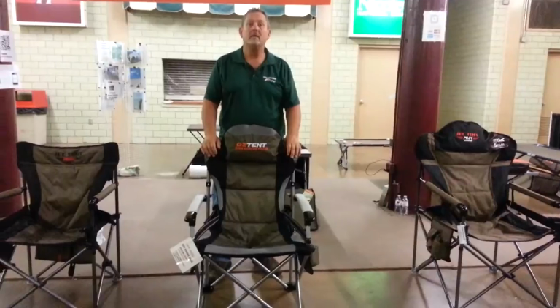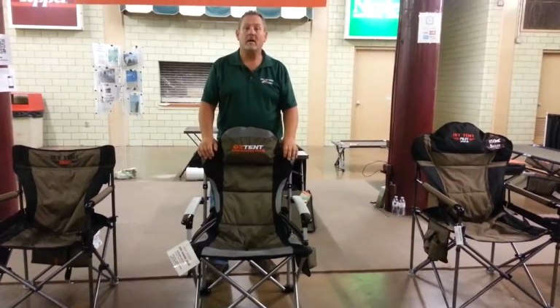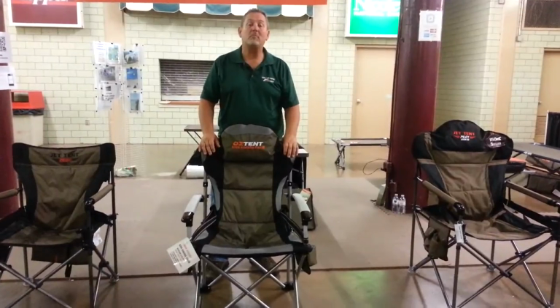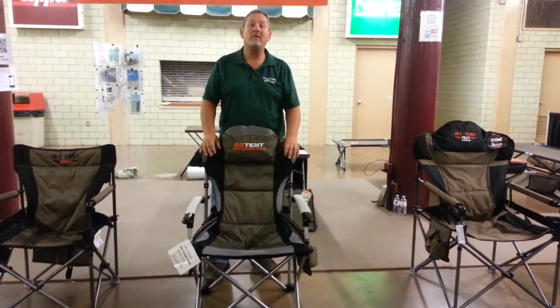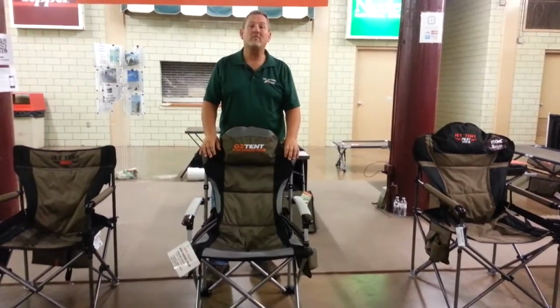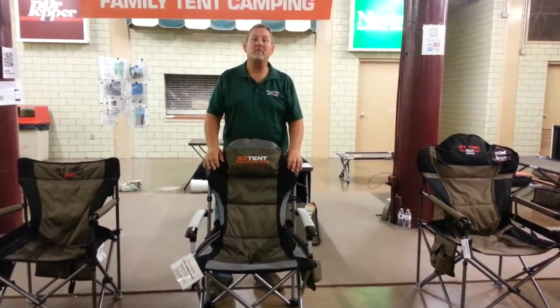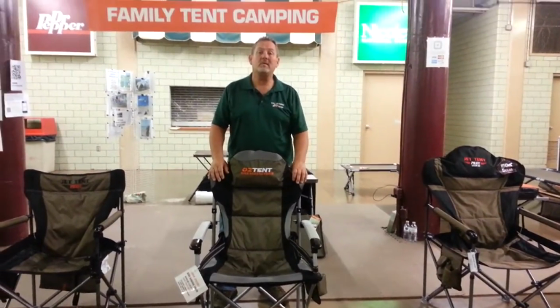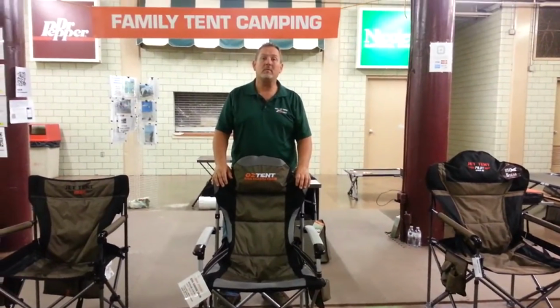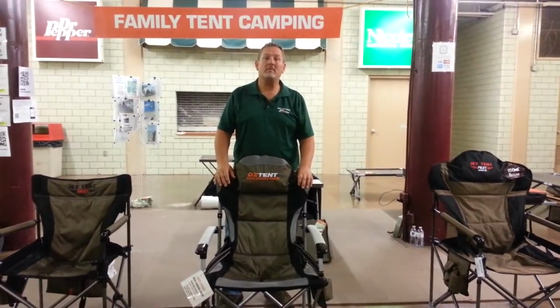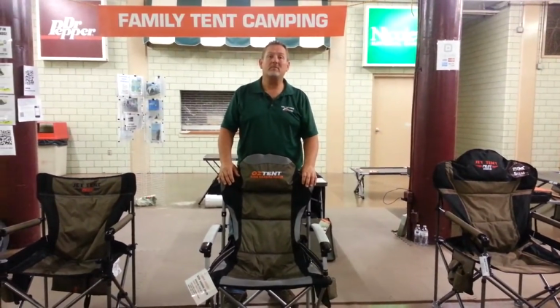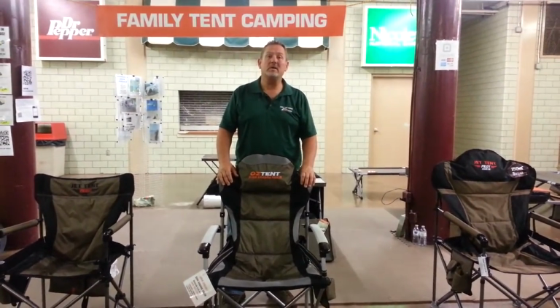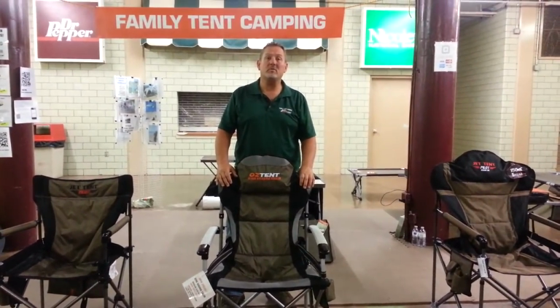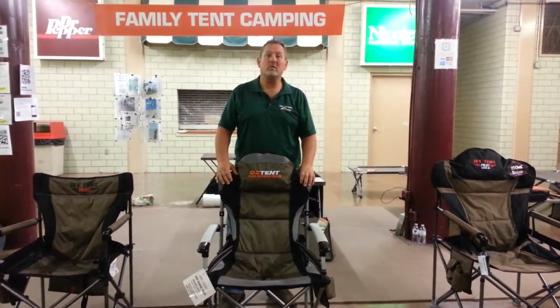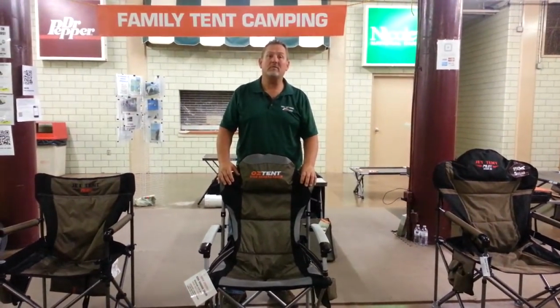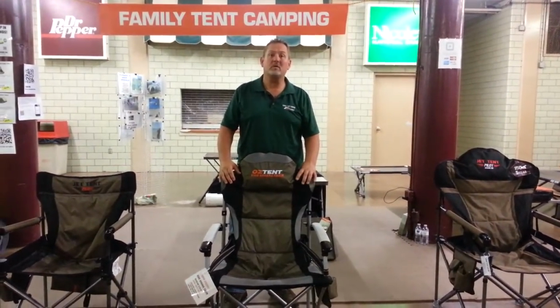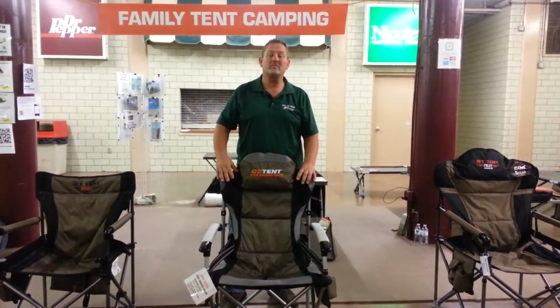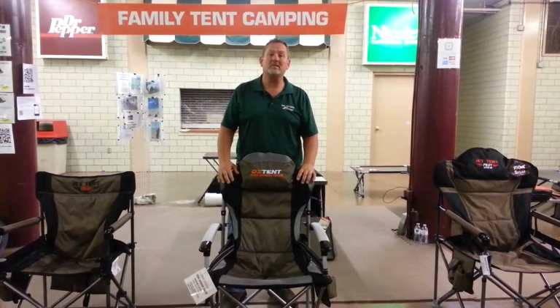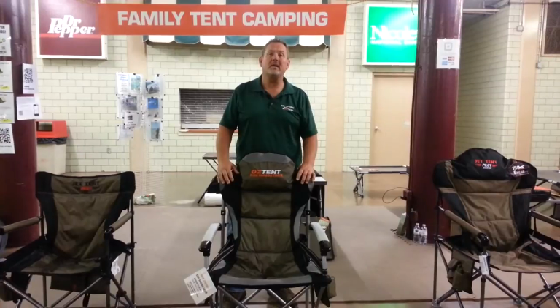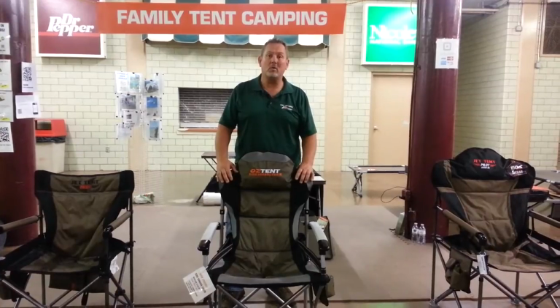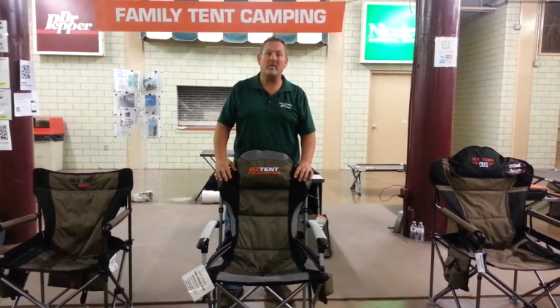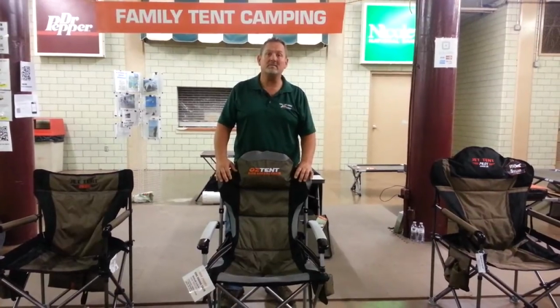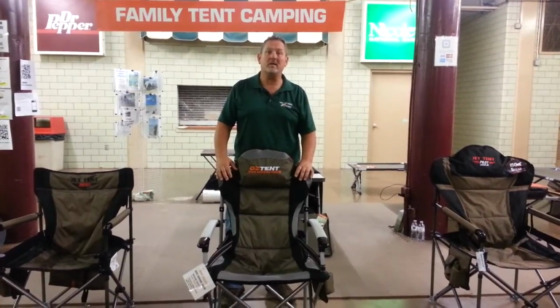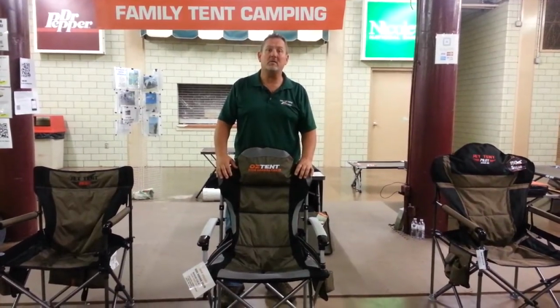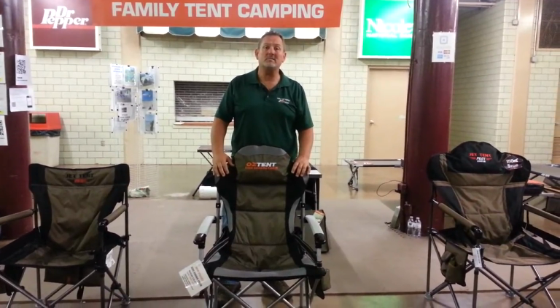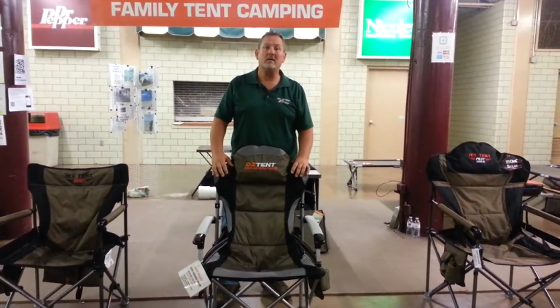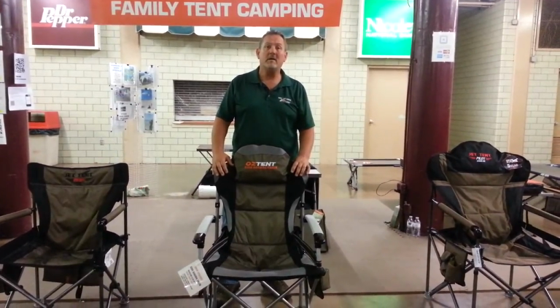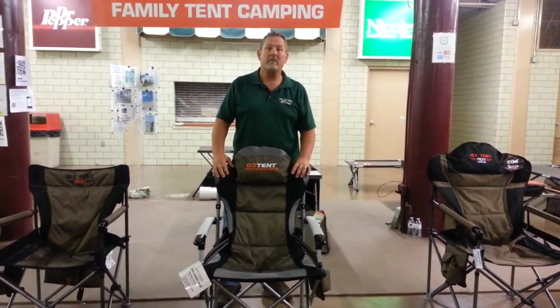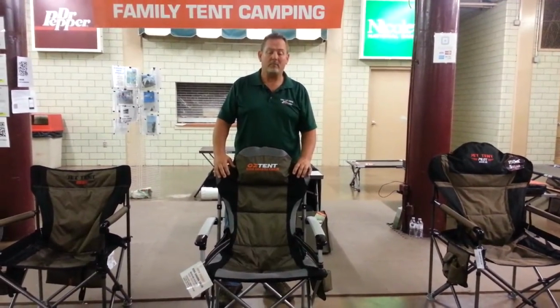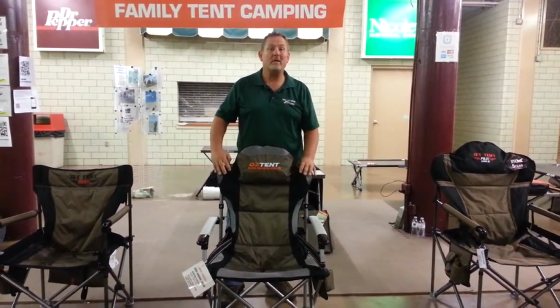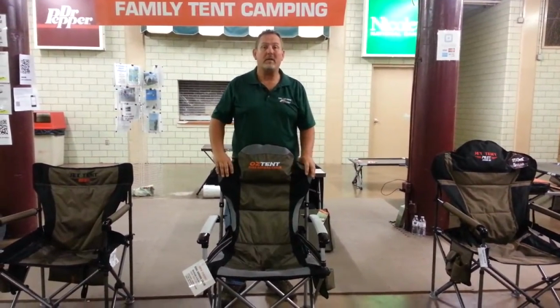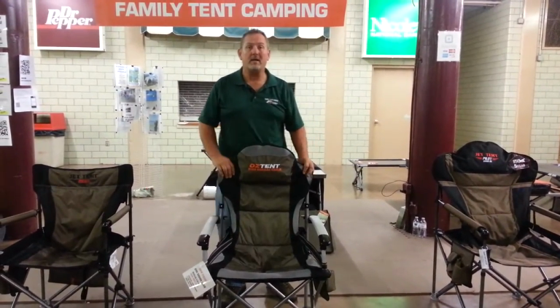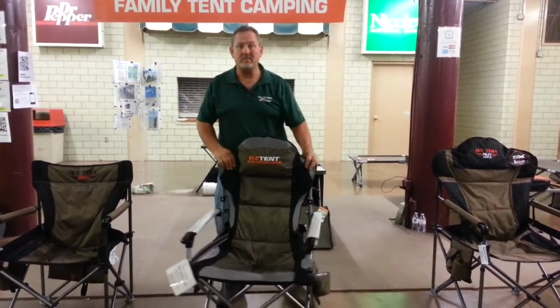Hi, I'm Randy with Family Tent Camping. I've got a few chairs I want to show you. The first one I want to show you is the Austin Keen Kokoda chair, and I'll point out some of the highlights of it.